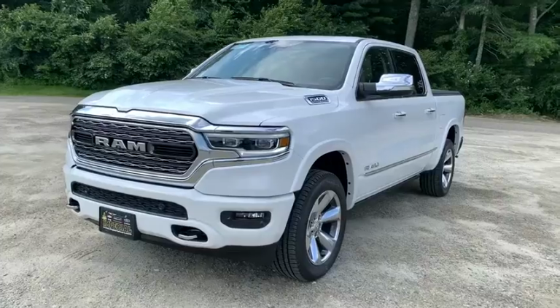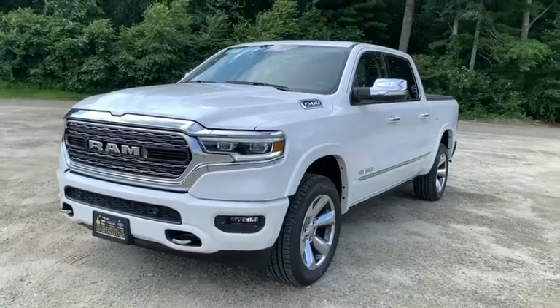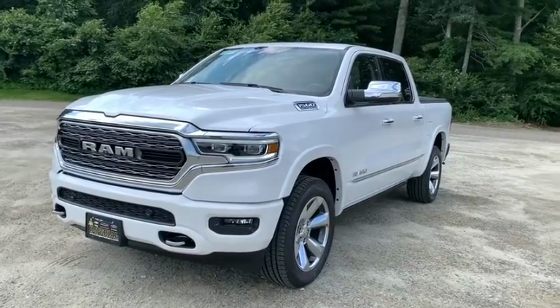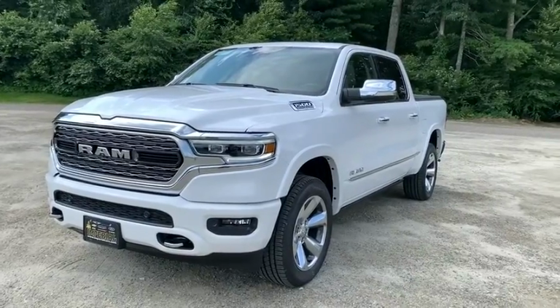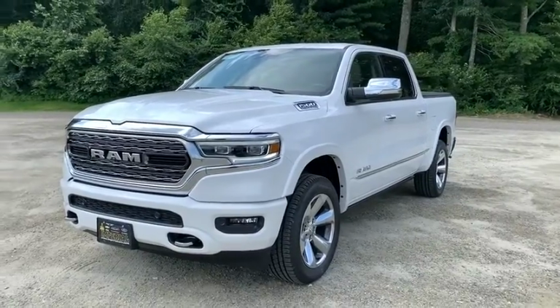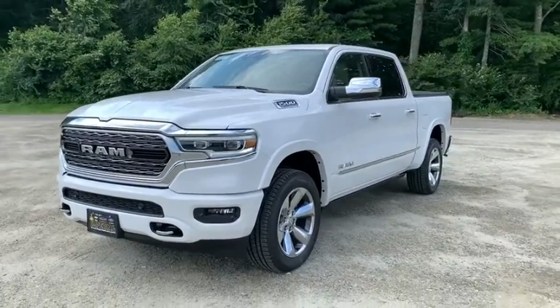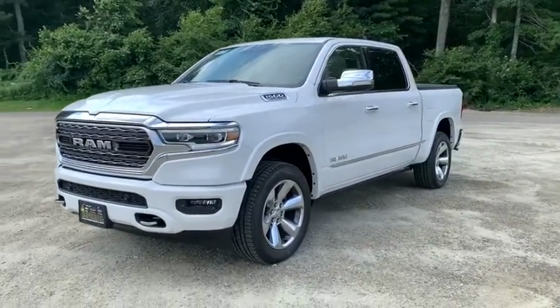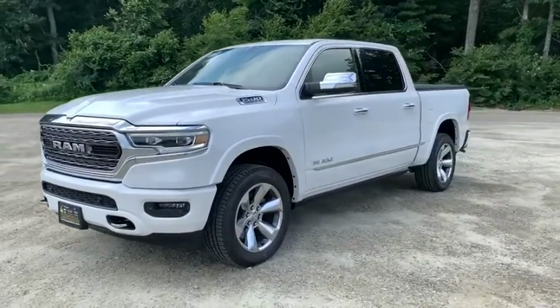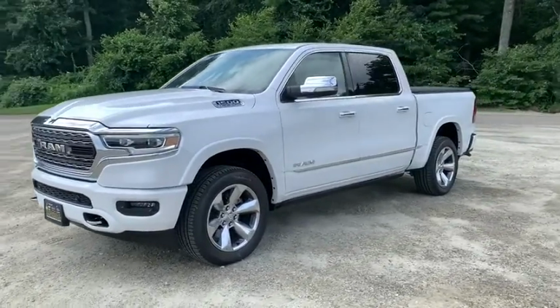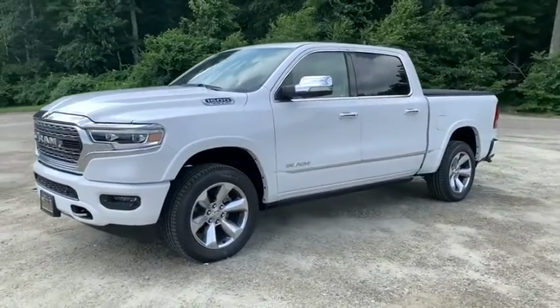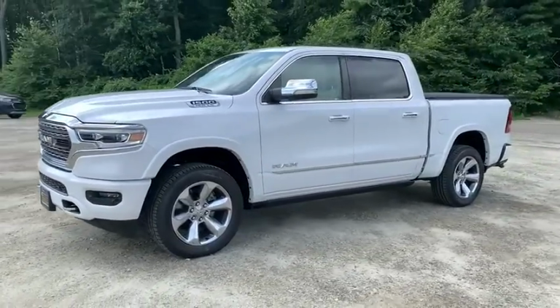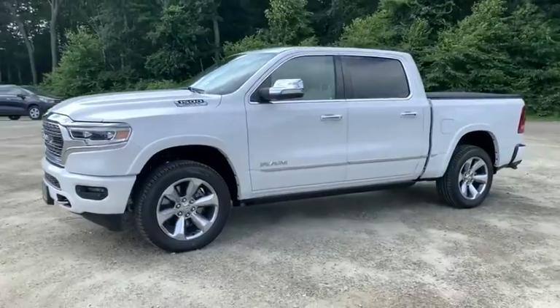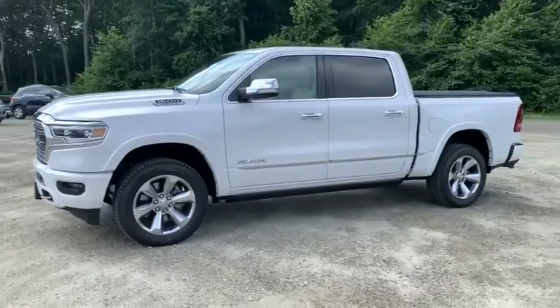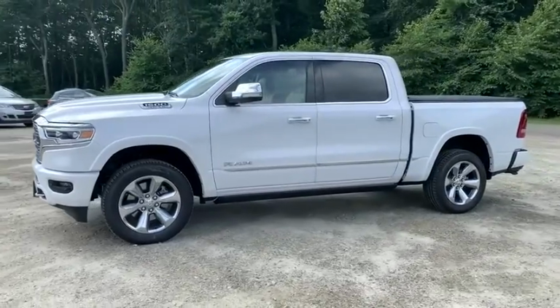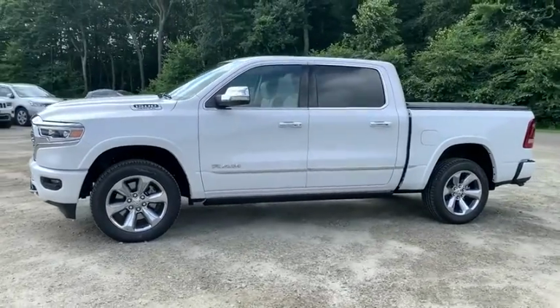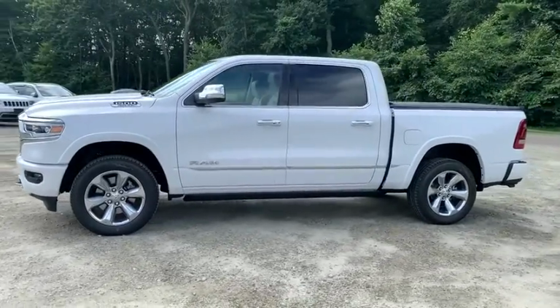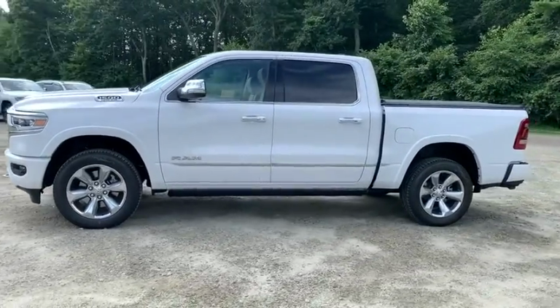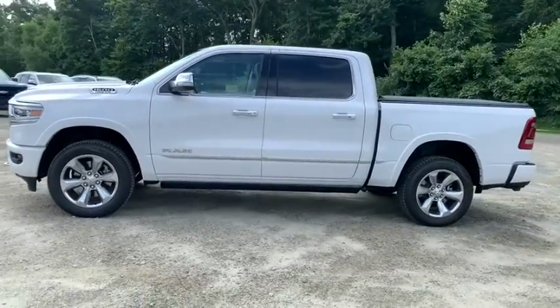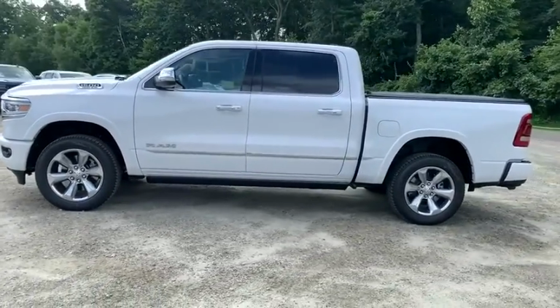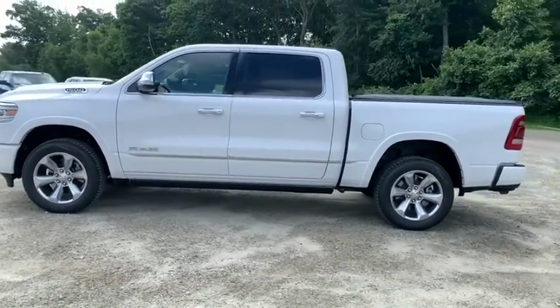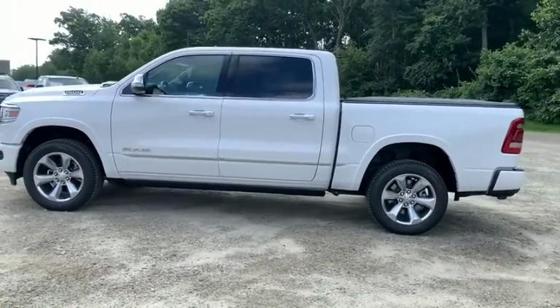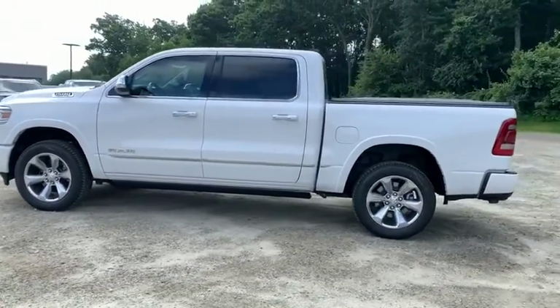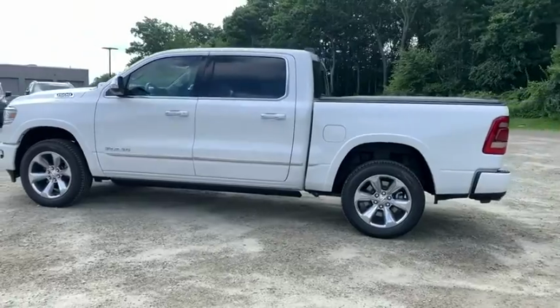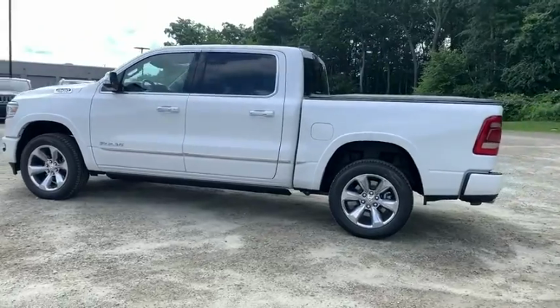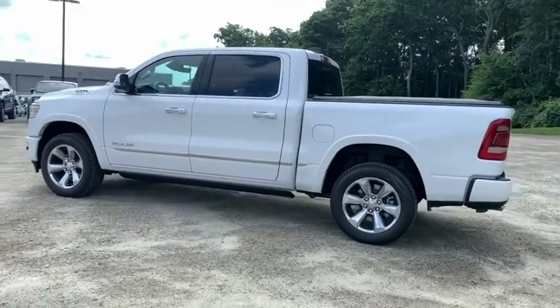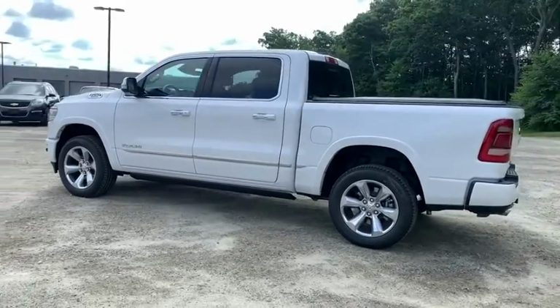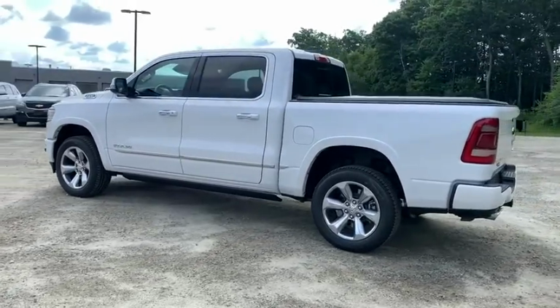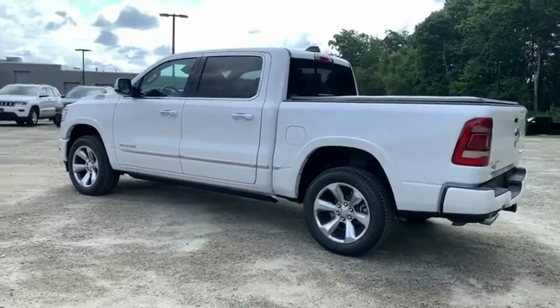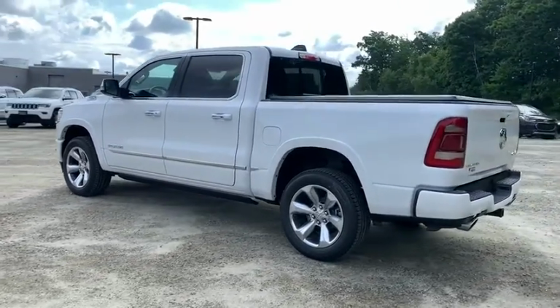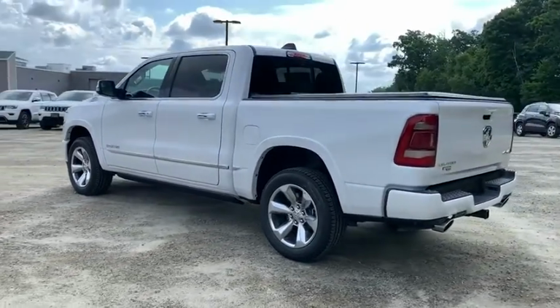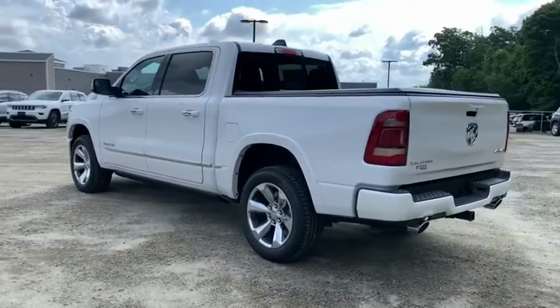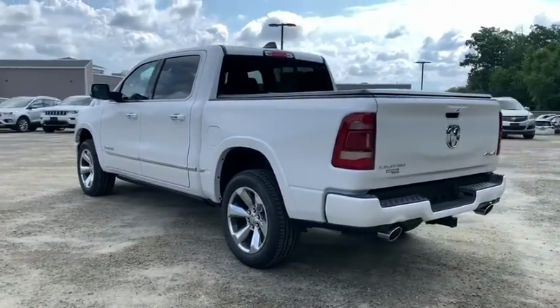Stop by and take a look at the 2020 Ram 1500. The Ram 1500 went against the Chevrolet Silverado, Ford F-150, and Toyota Tundra, which are all excellent trucks in their own right. The Ram took home the prize for its well-rounded strengths.